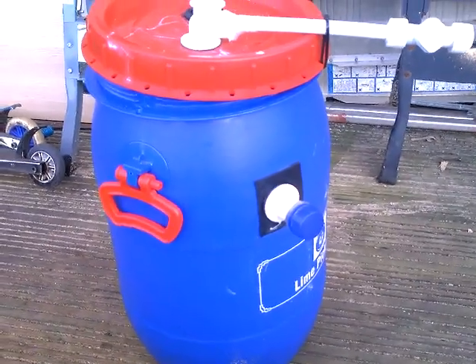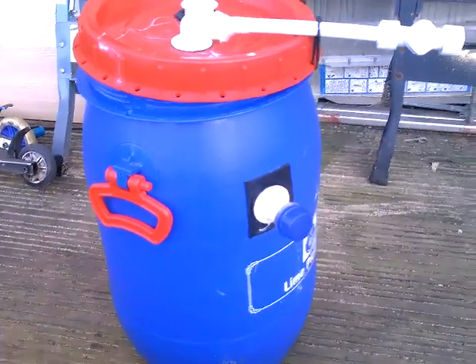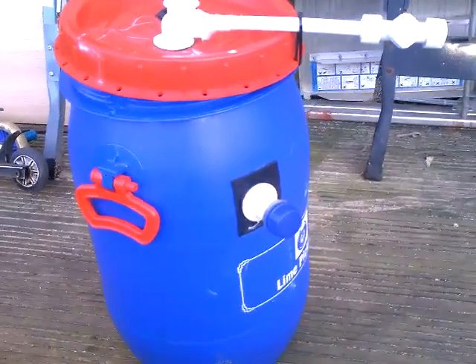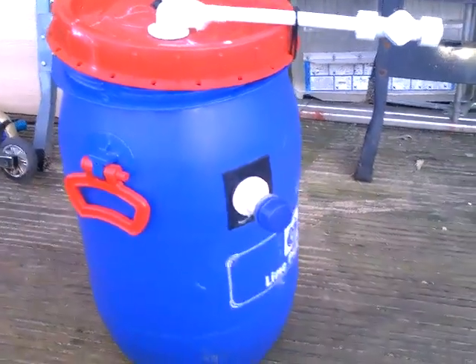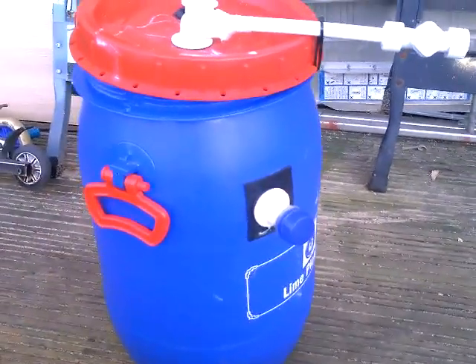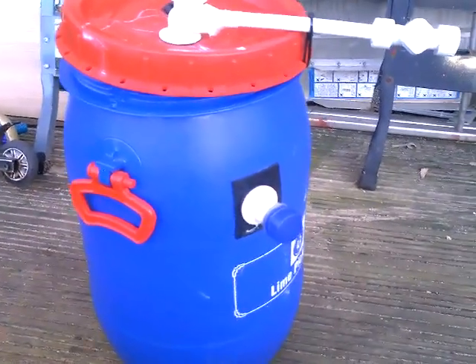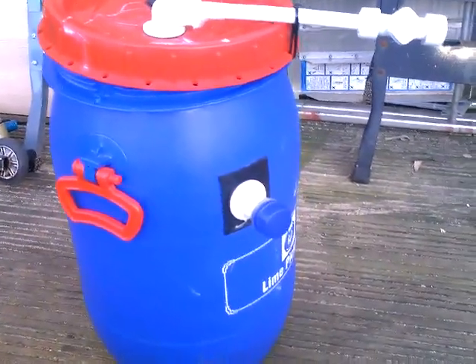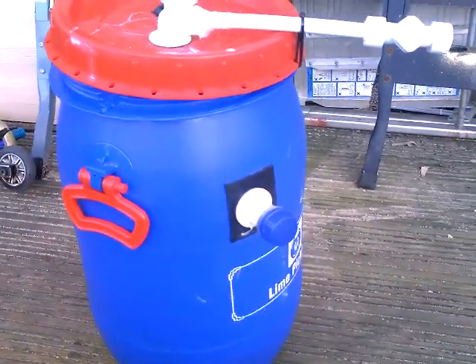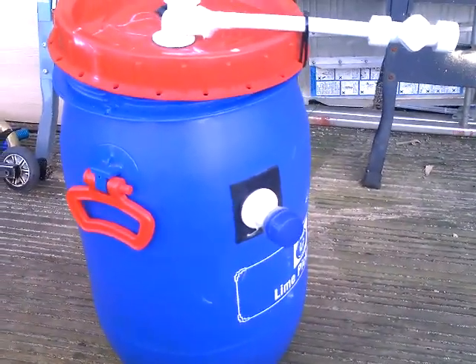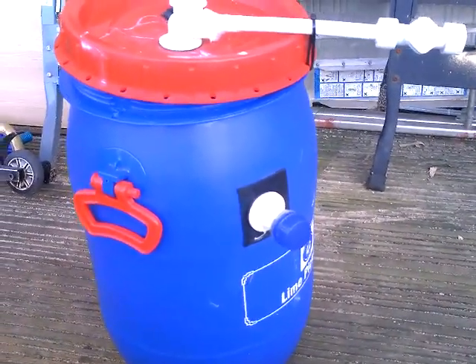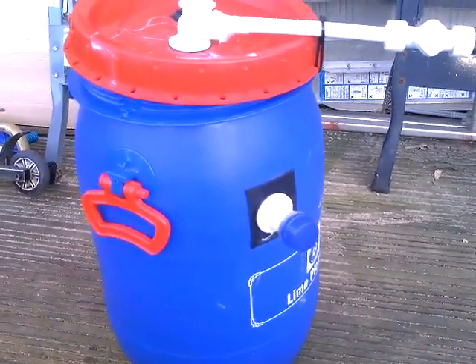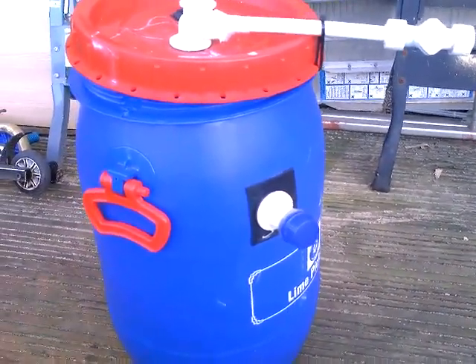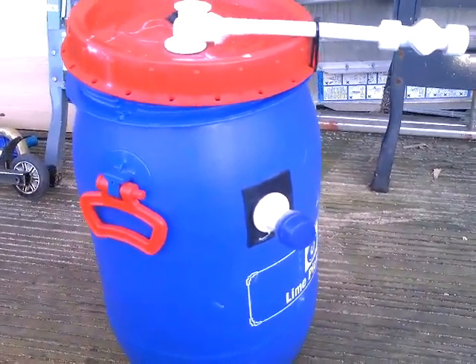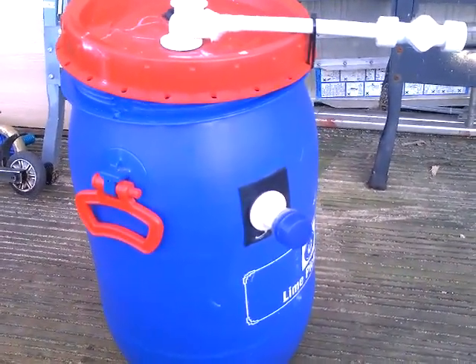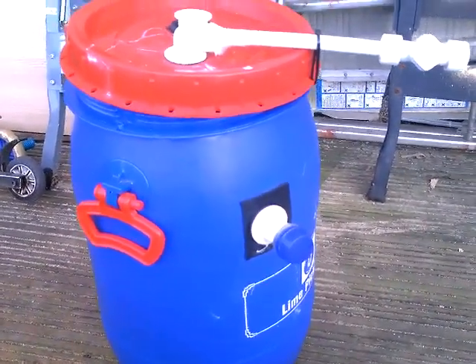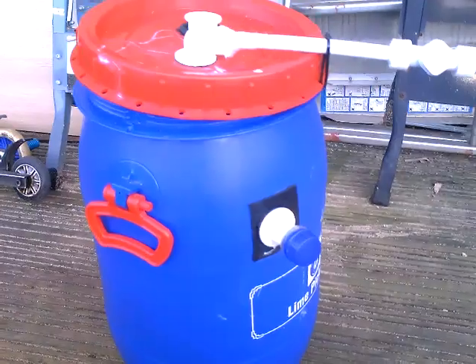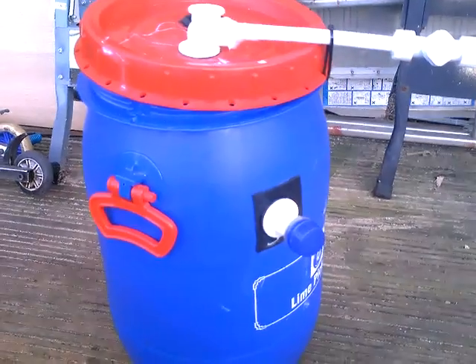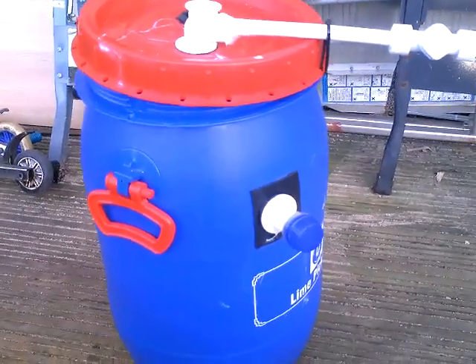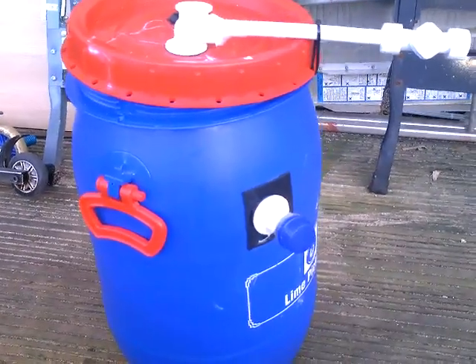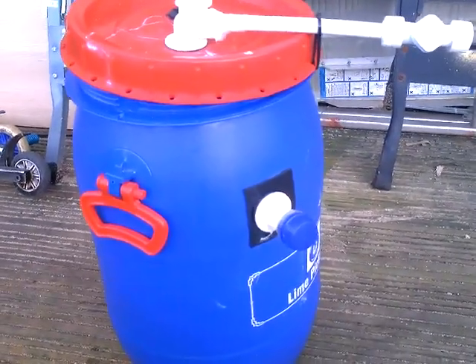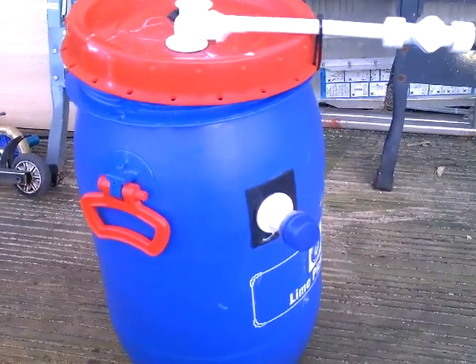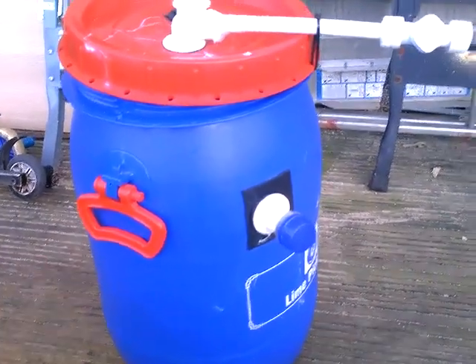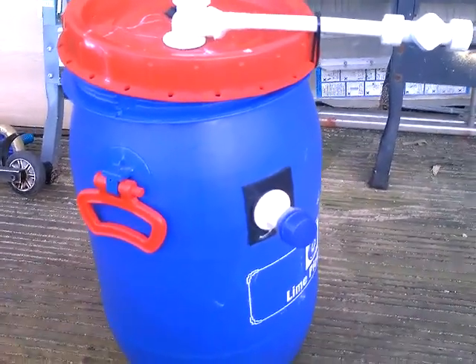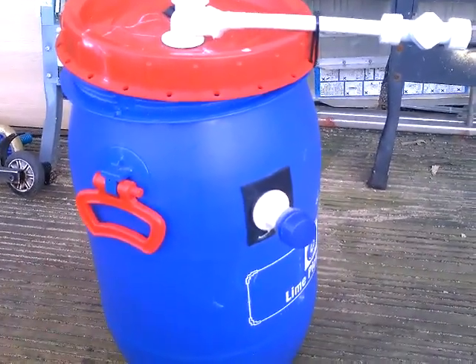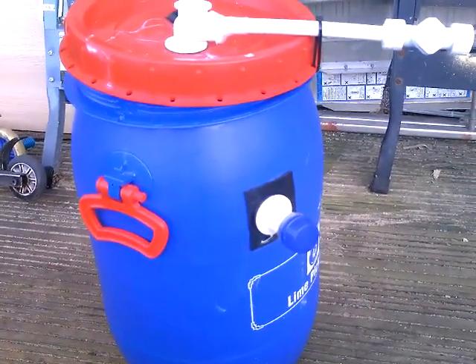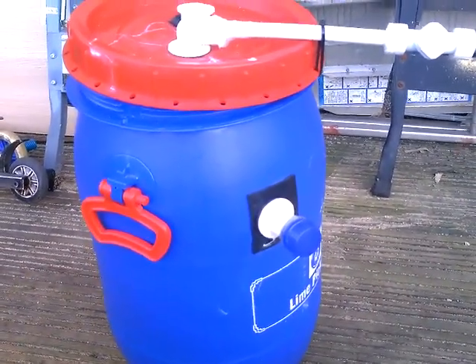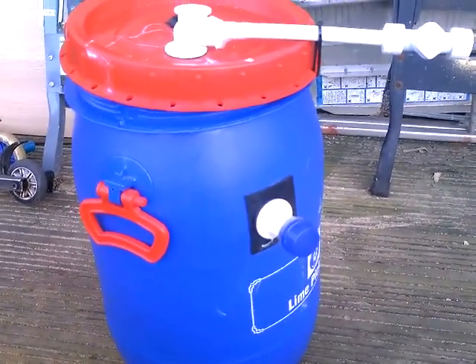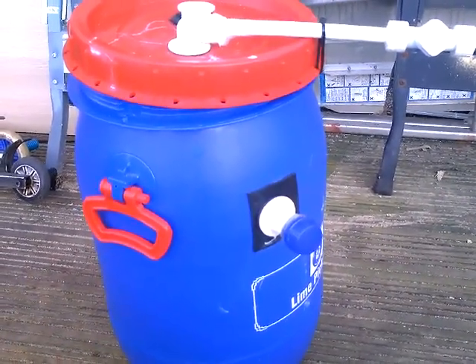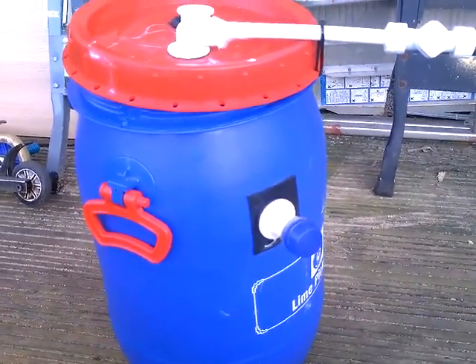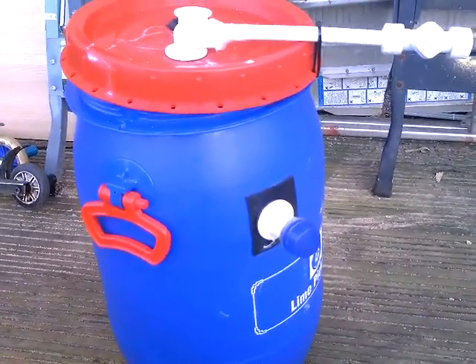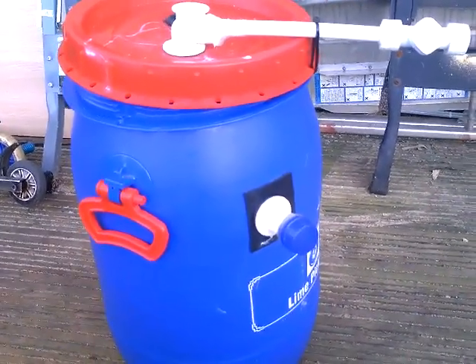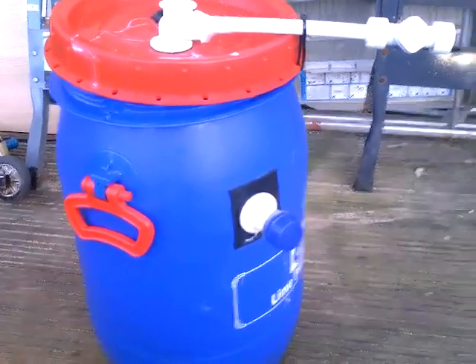Hello YouTubers, good morning, good afternoon, good evening wherever you are. Thank you for joining me again. This is an update on my biogas generator — I've just been doing a bit of work on it over the last couple of days.